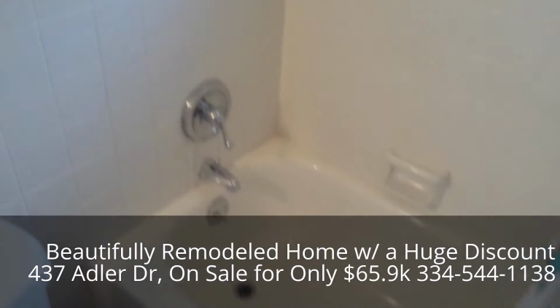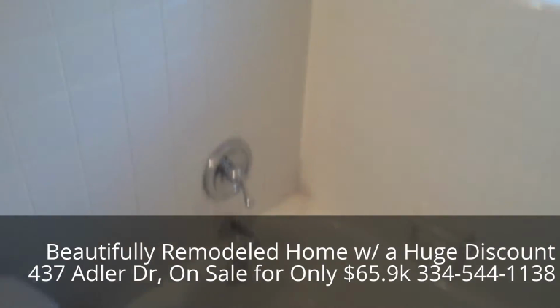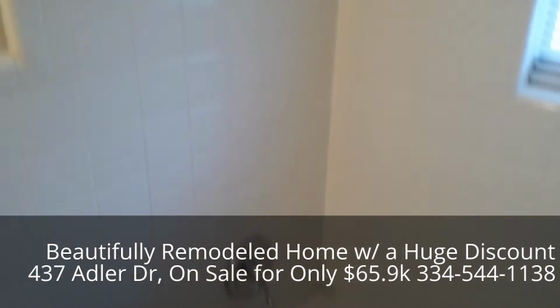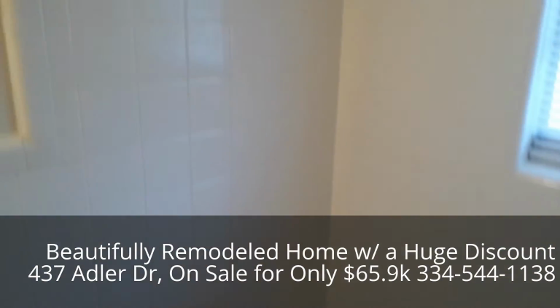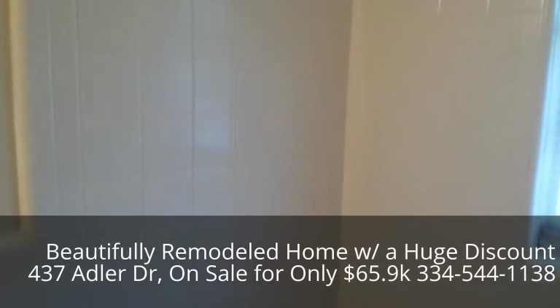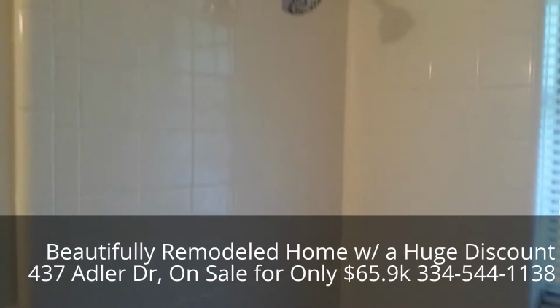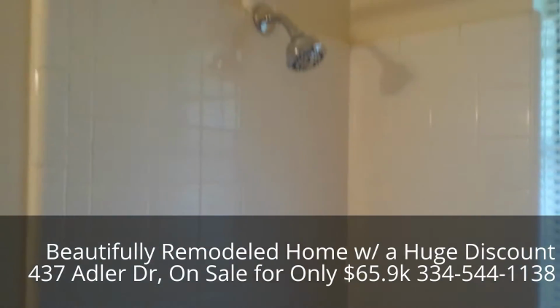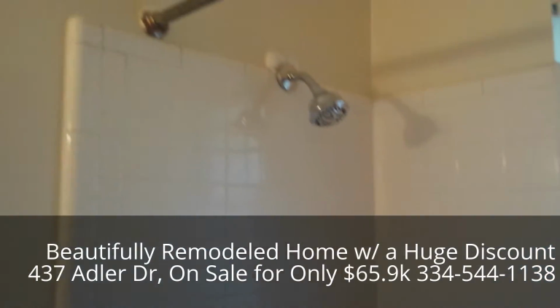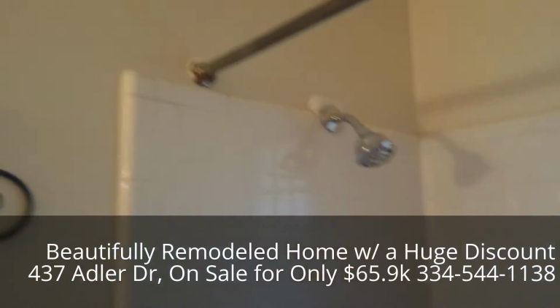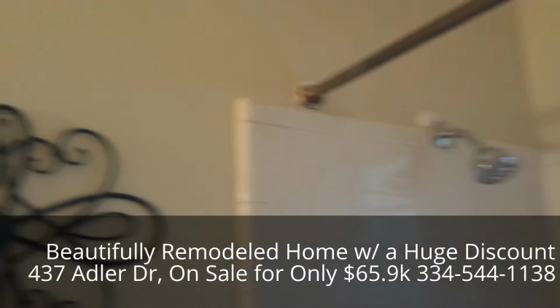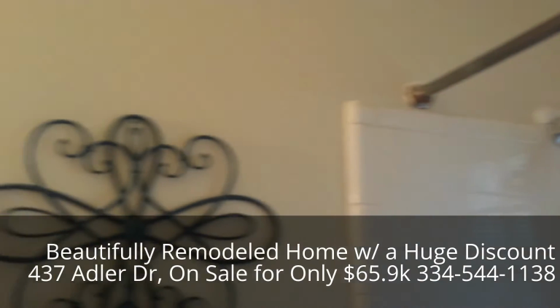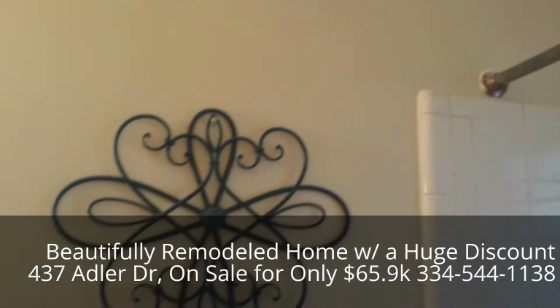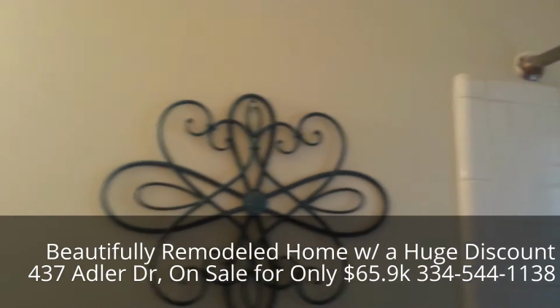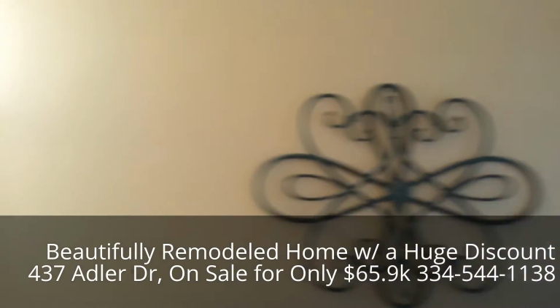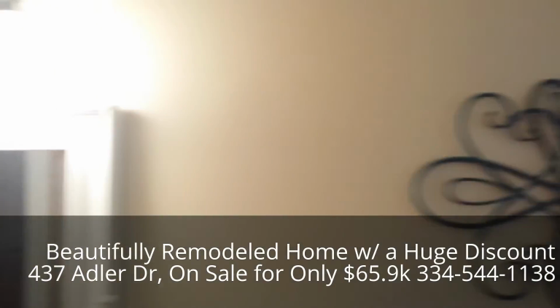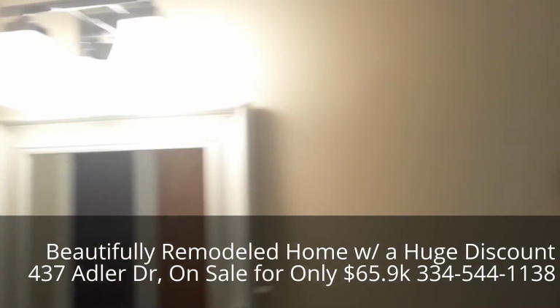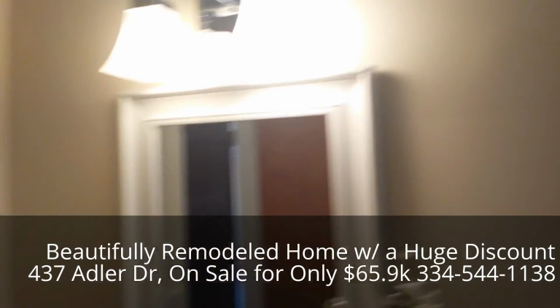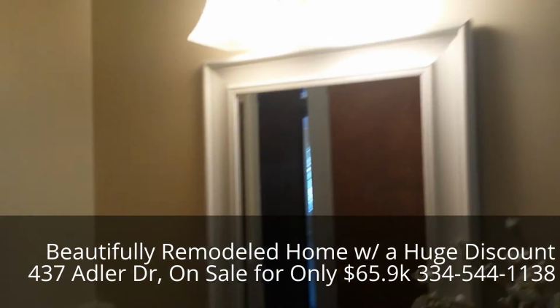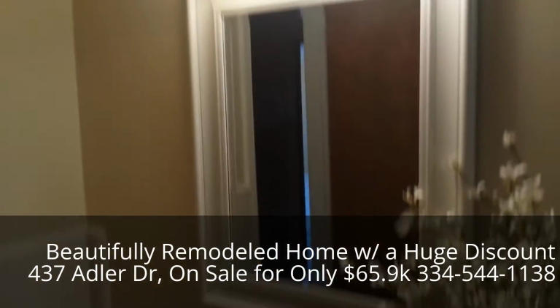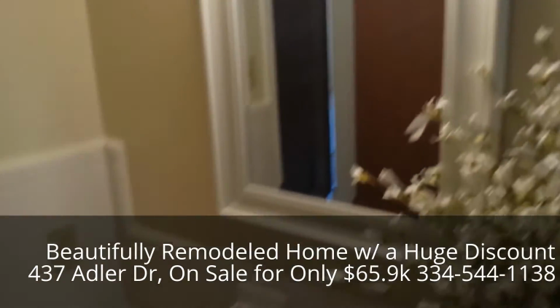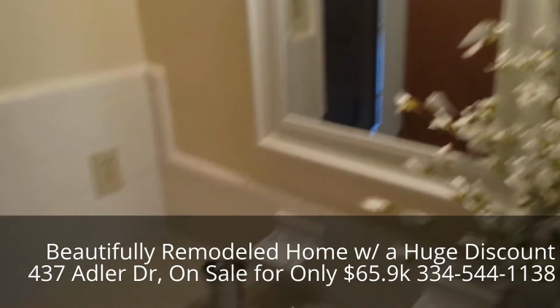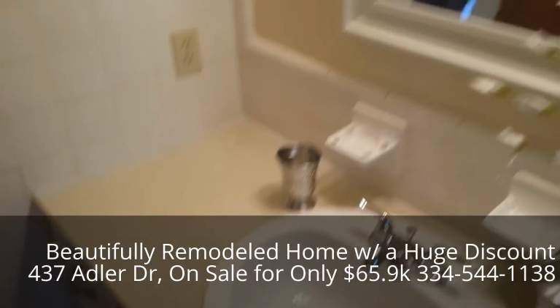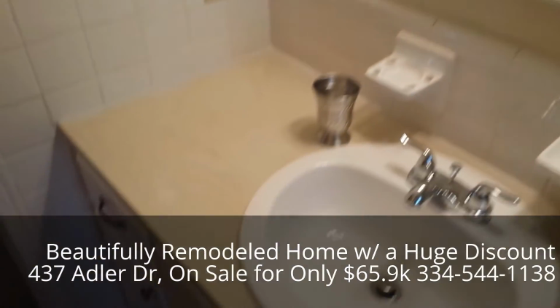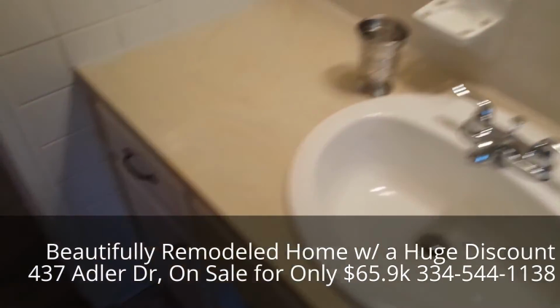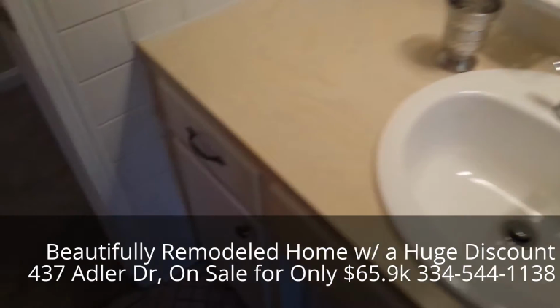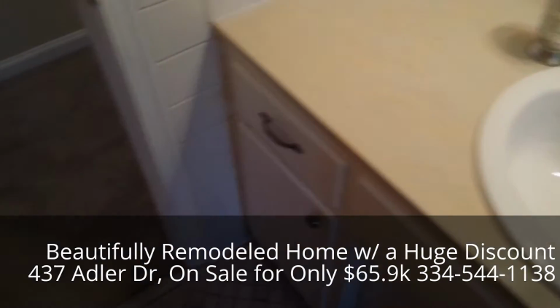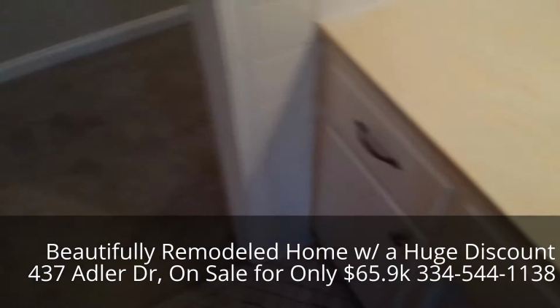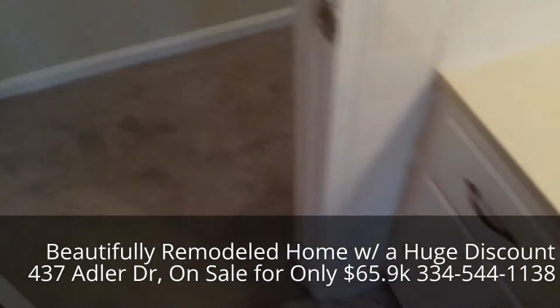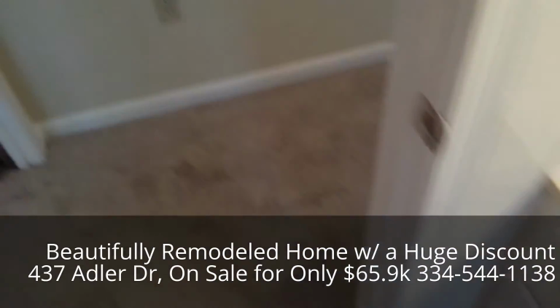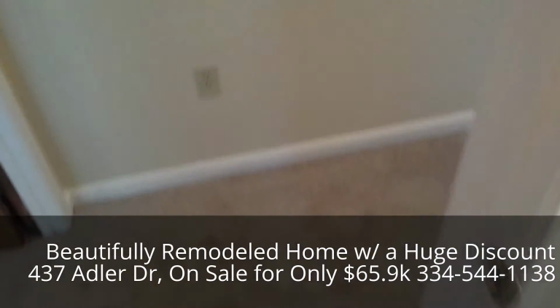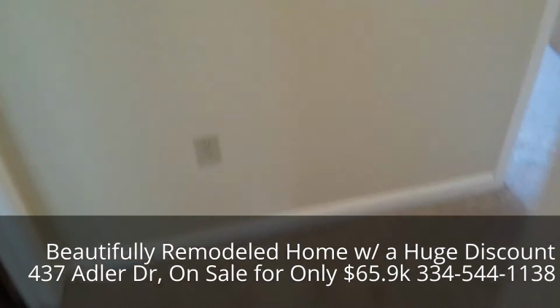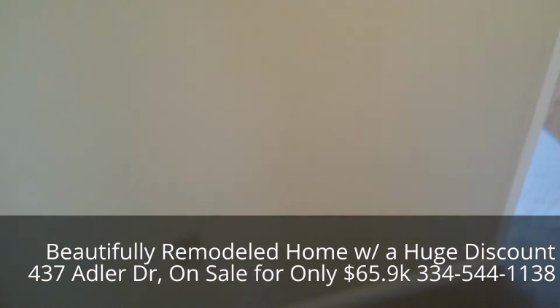Brand new toilet, new light fixtures, sink, and faucet.